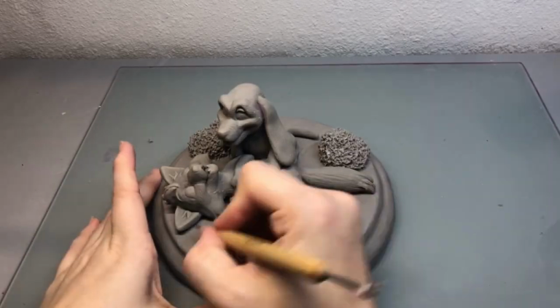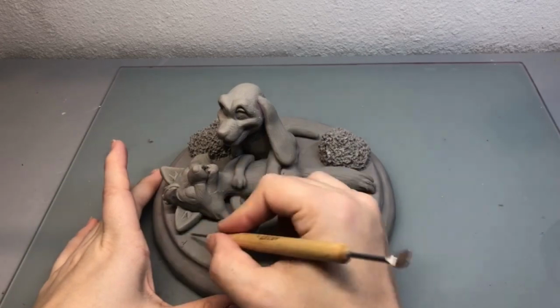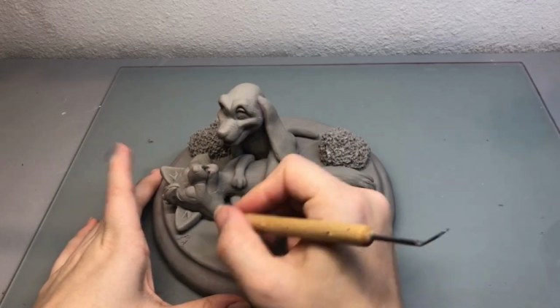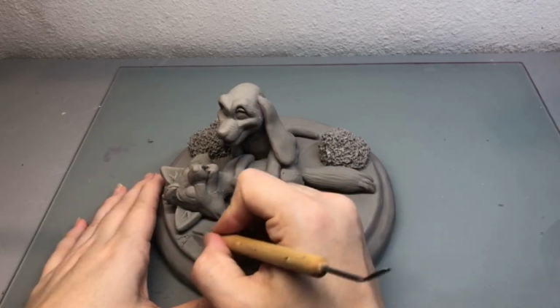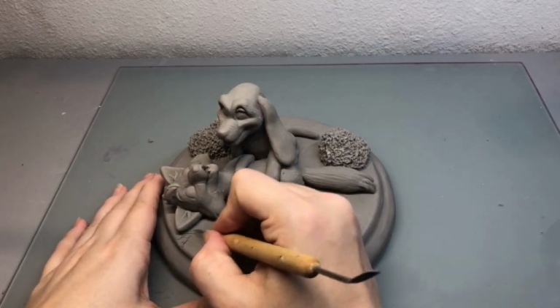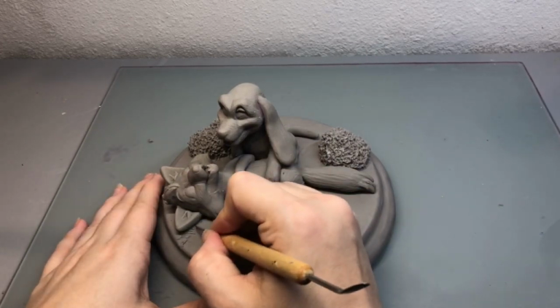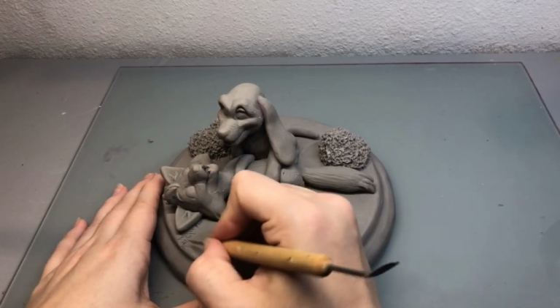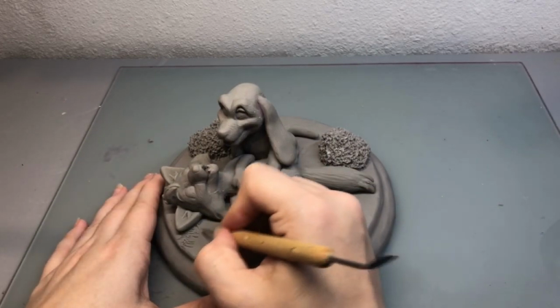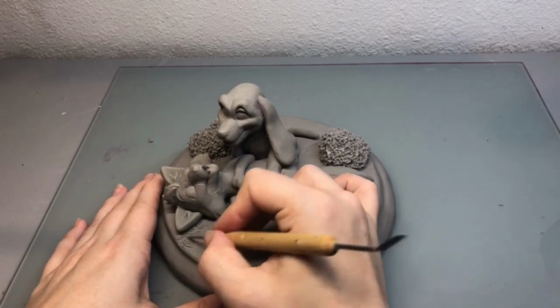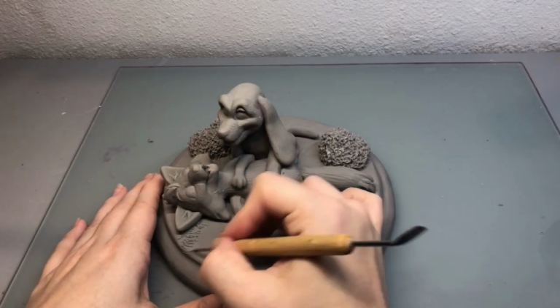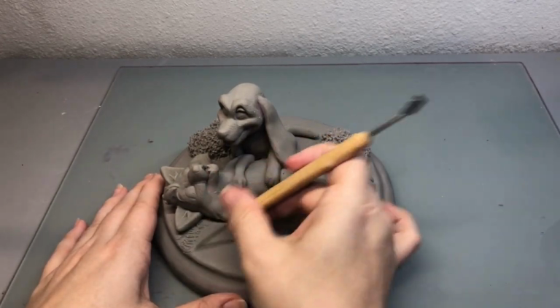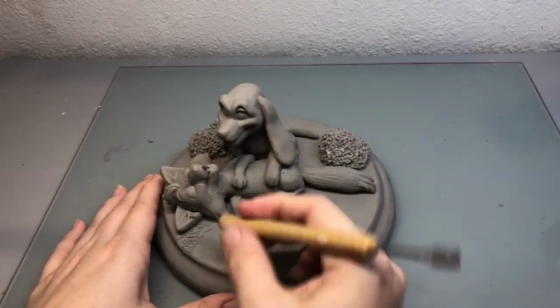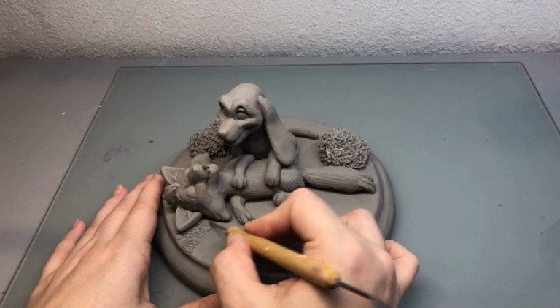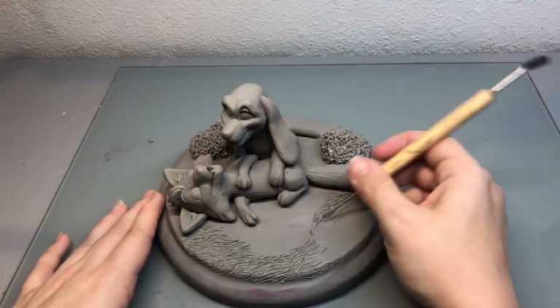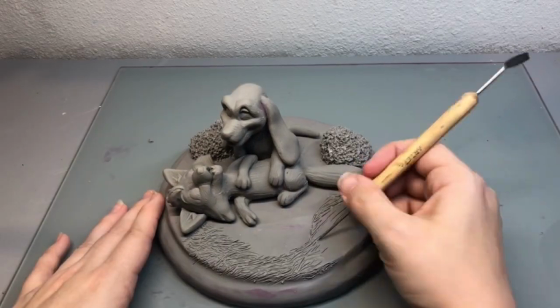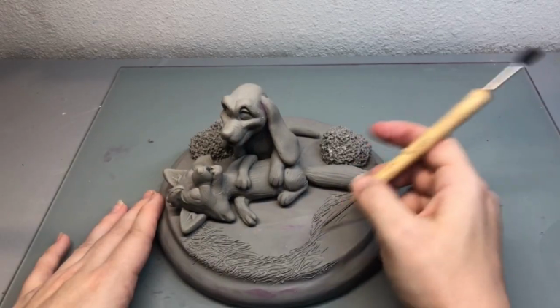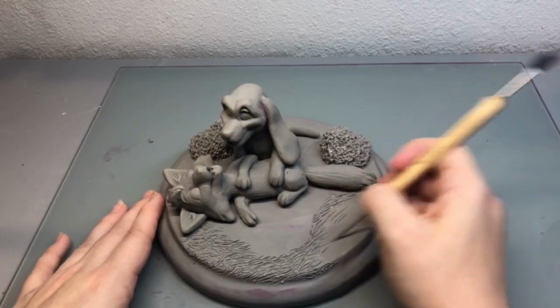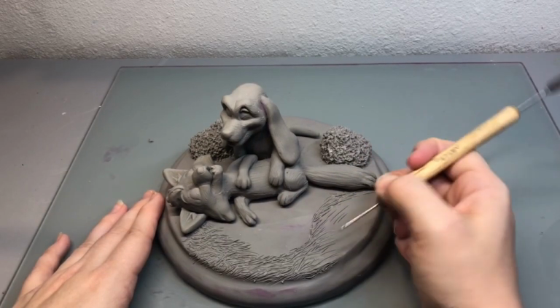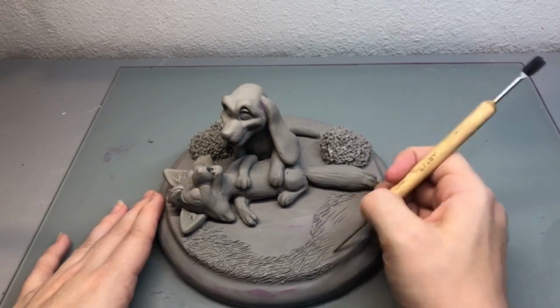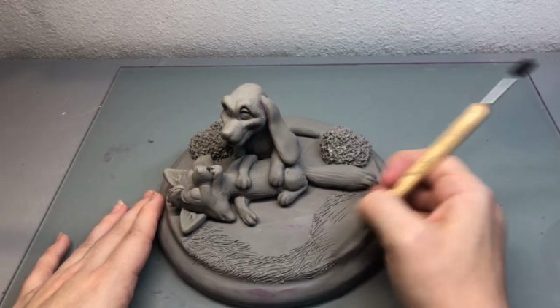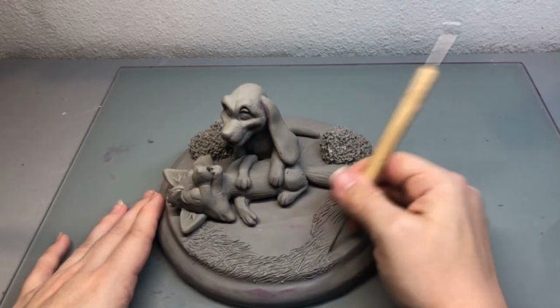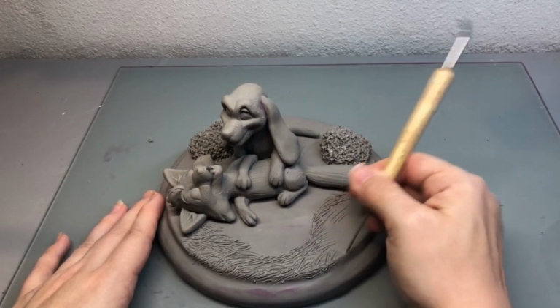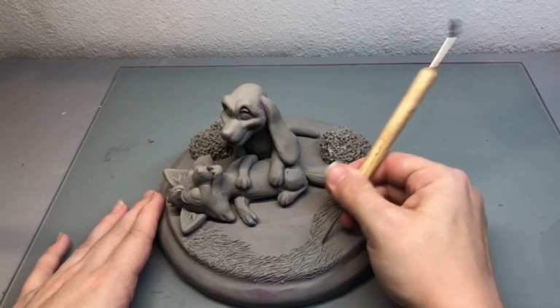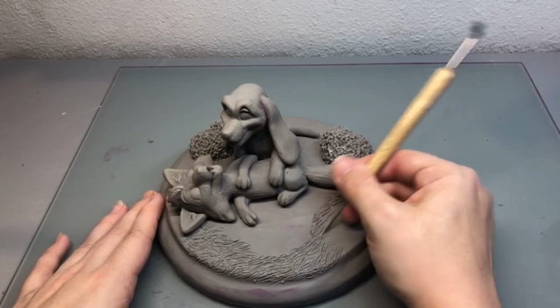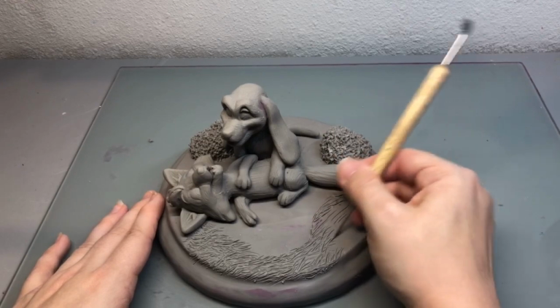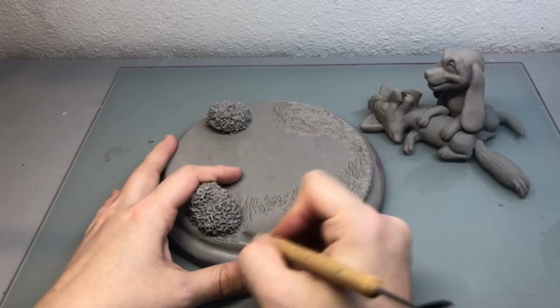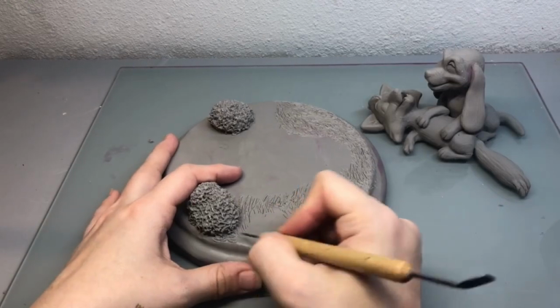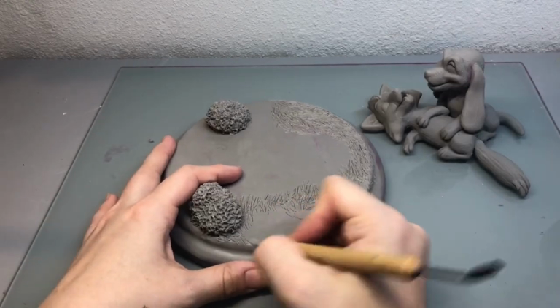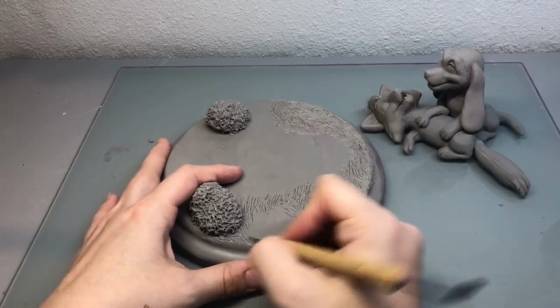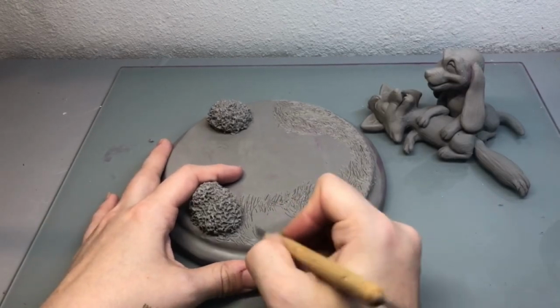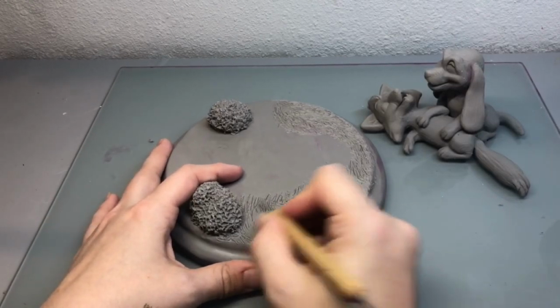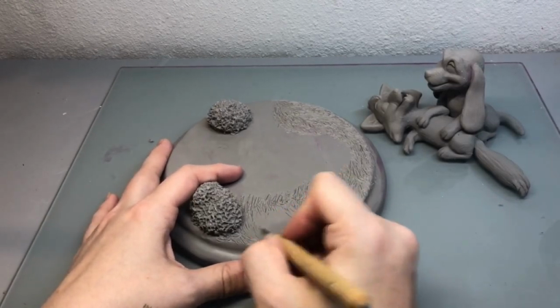When I was happy with my bushes, then I started adding some grass texture right around Copper and Tod, and I just used my needlepoint tool, and I left a little area where I wanted it to be kind of a little dirt patch right in the middle of my grass.